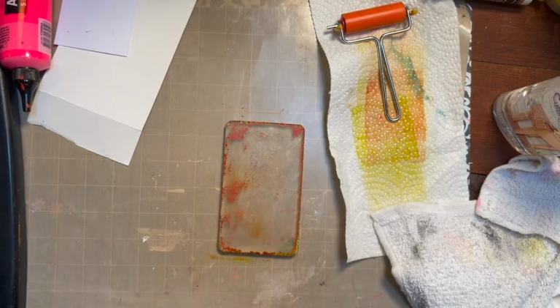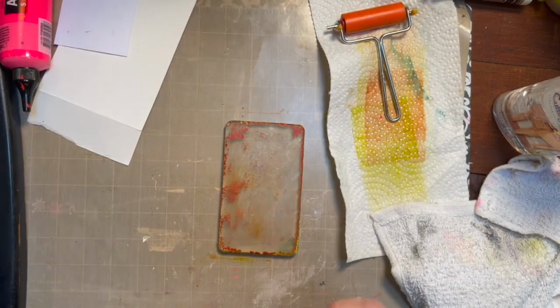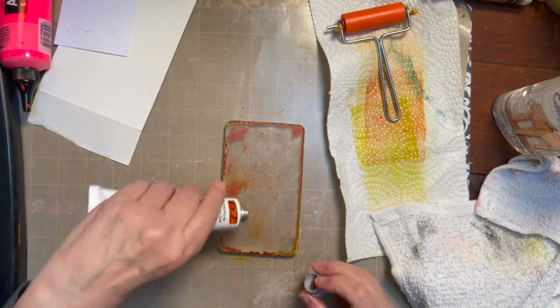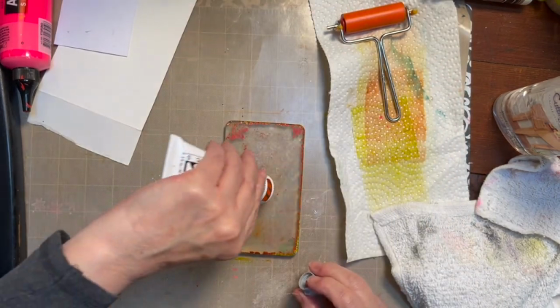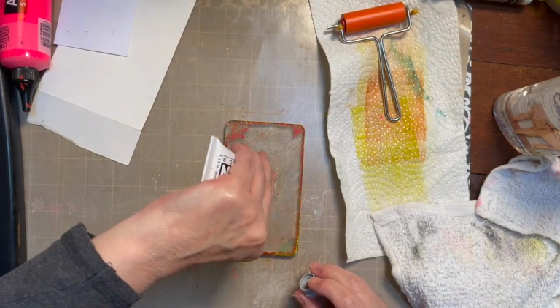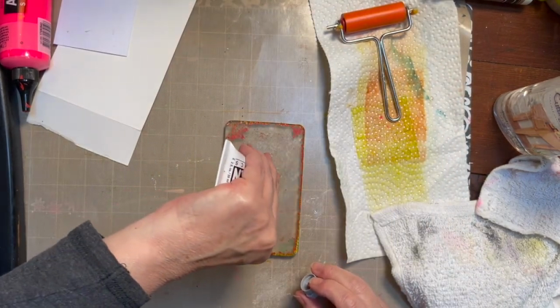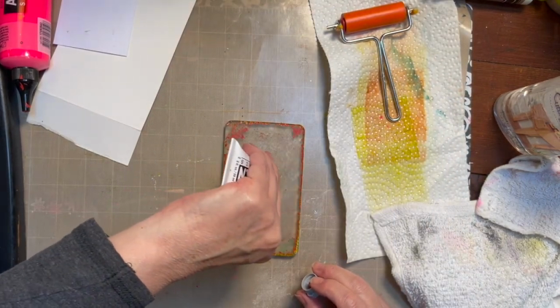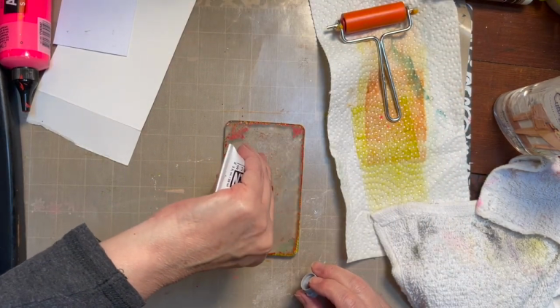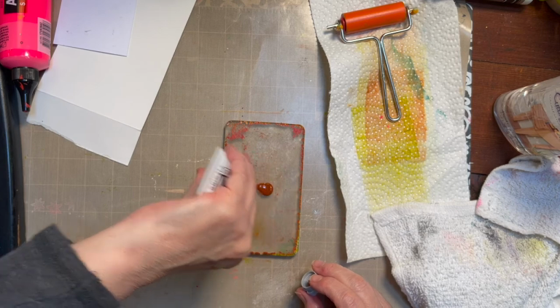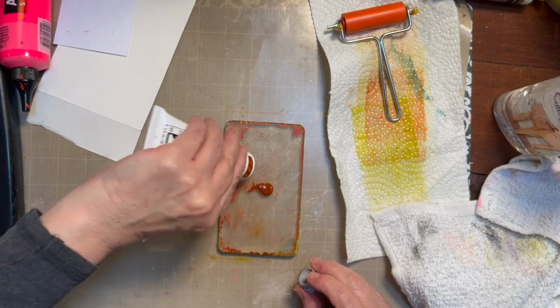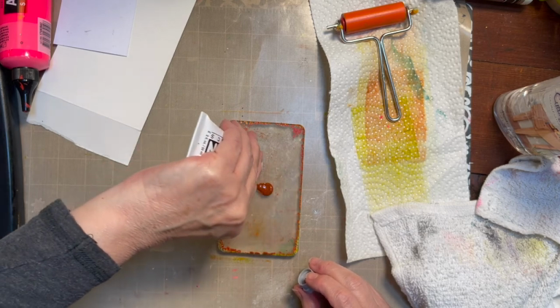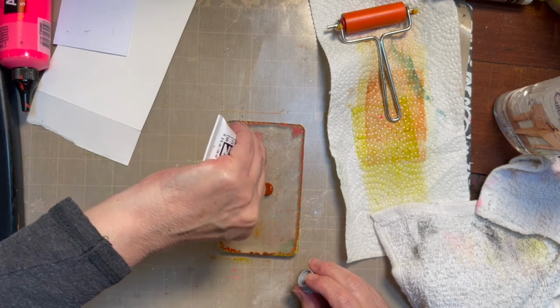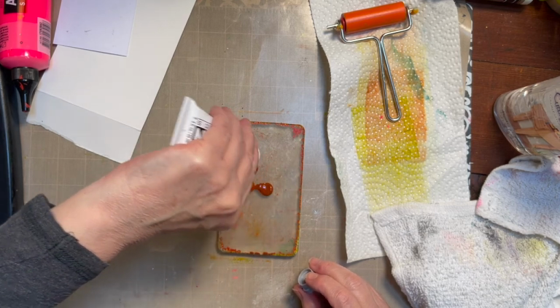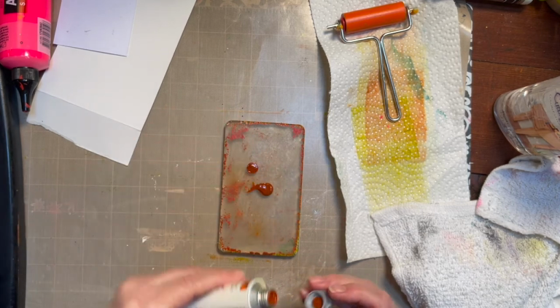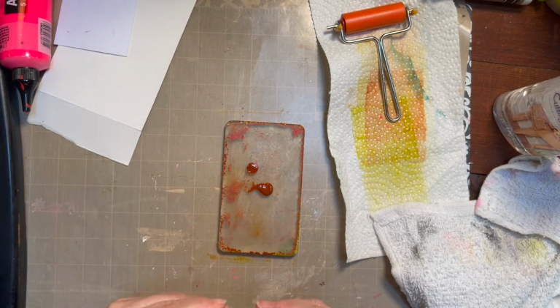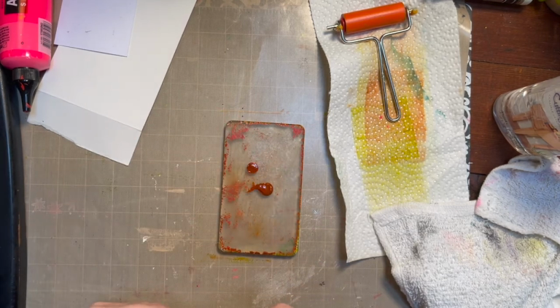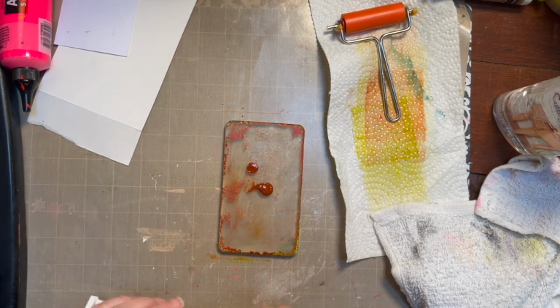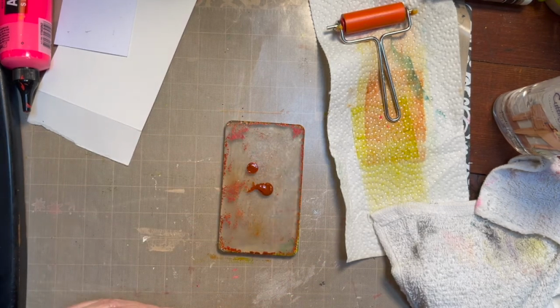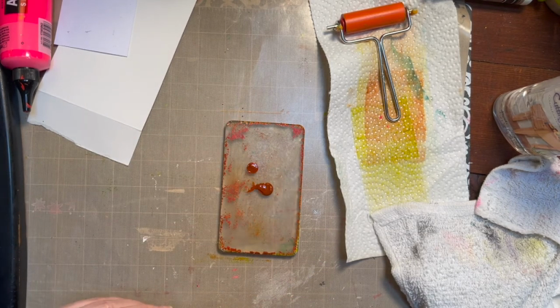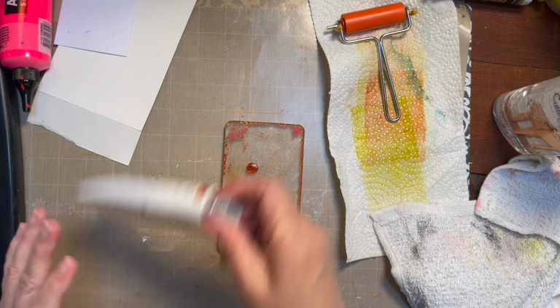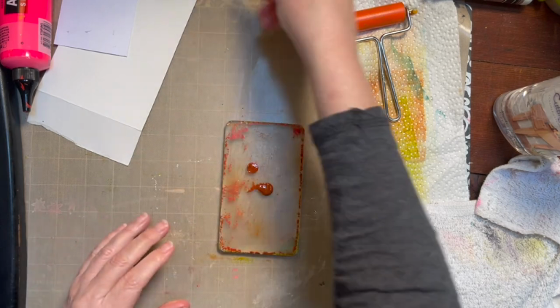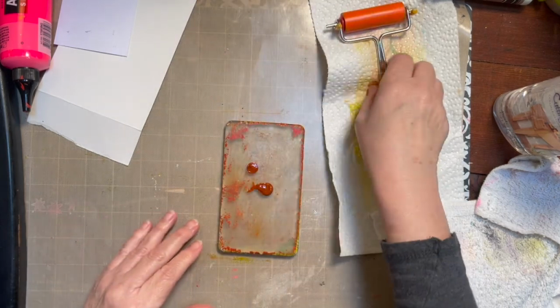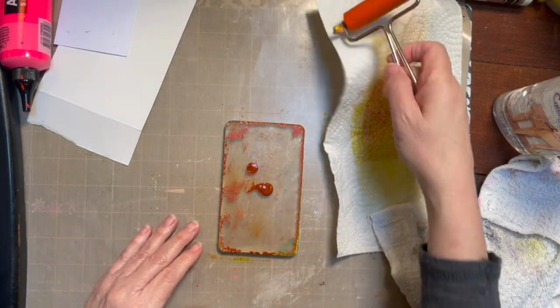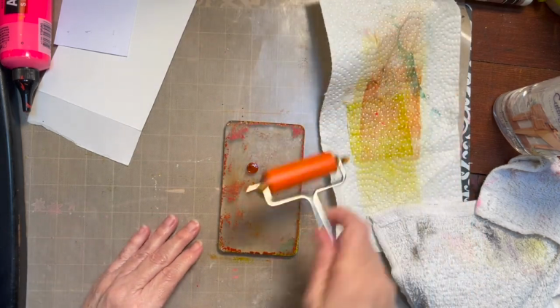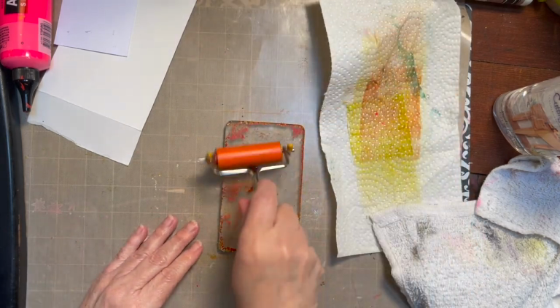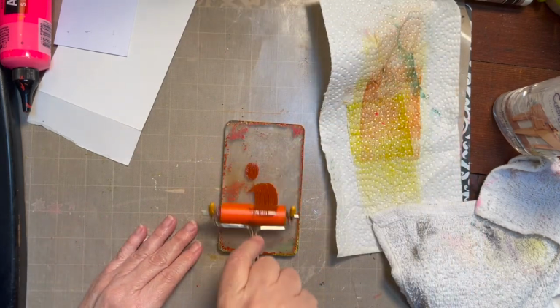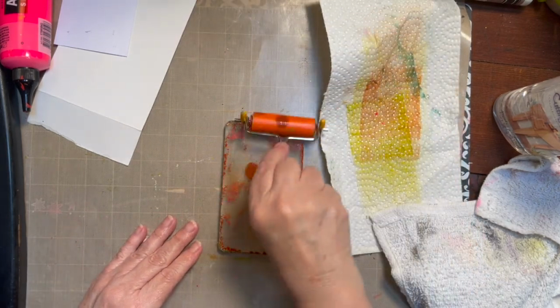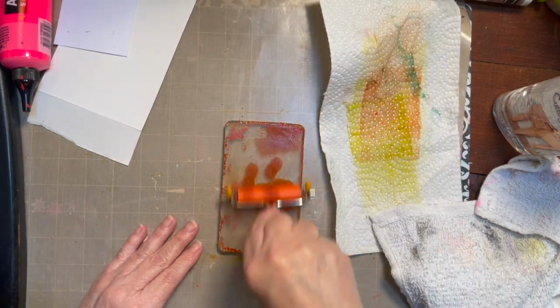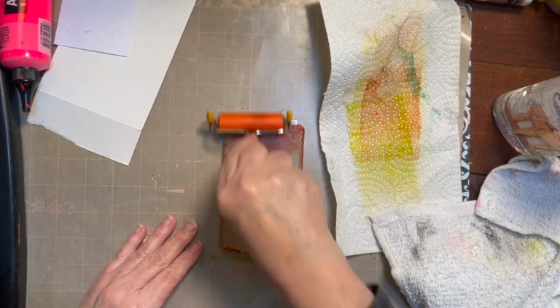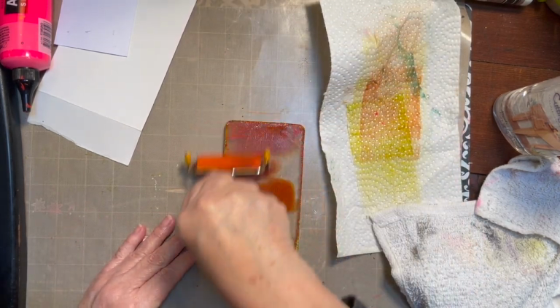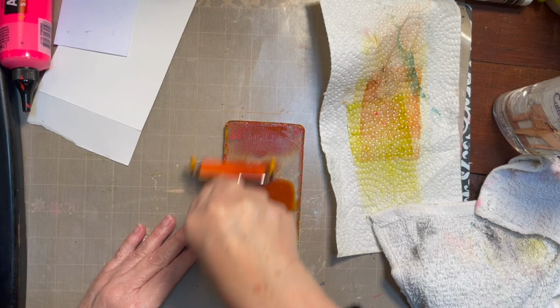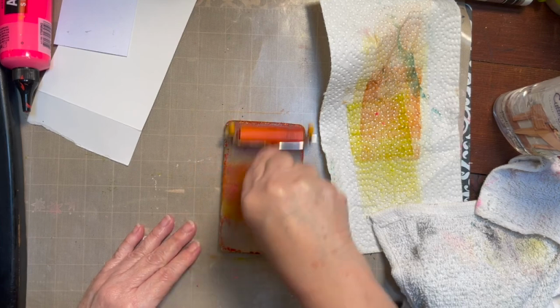Maybe a tad more paint on here this time. You don't want it too thick because if it's too thick it won't work. Wow, that color is stunning, isn't it?